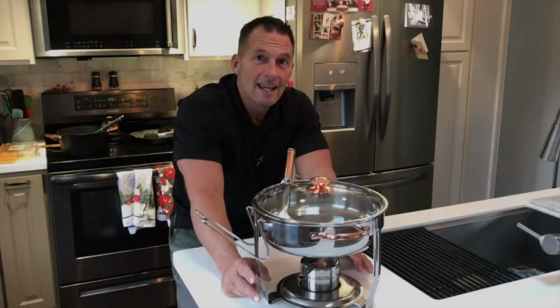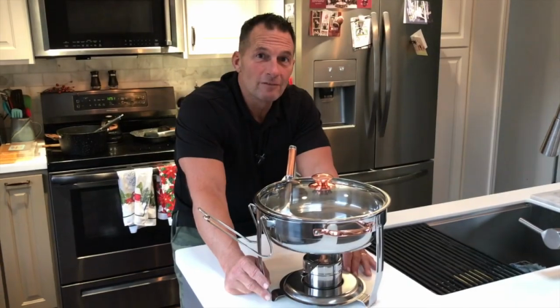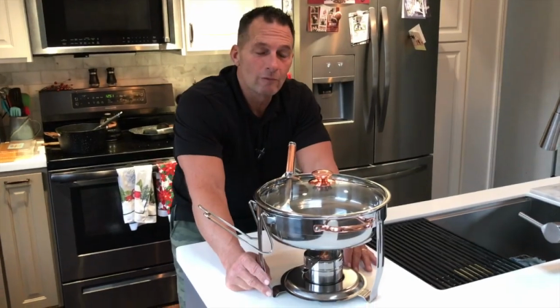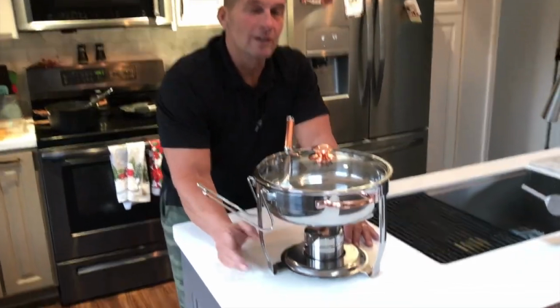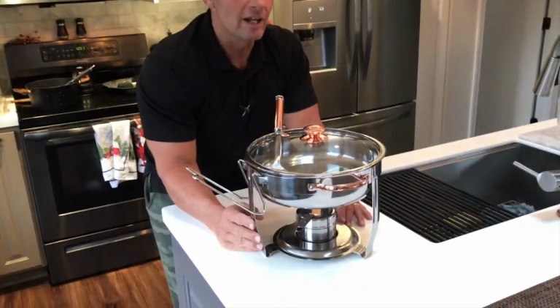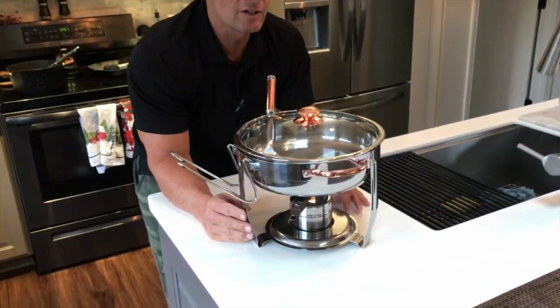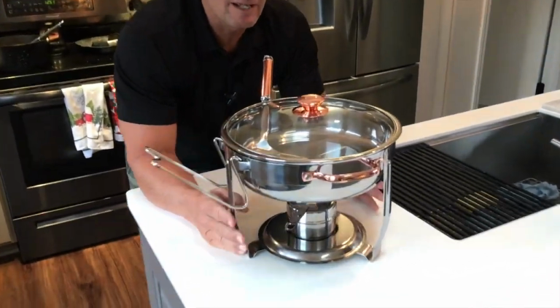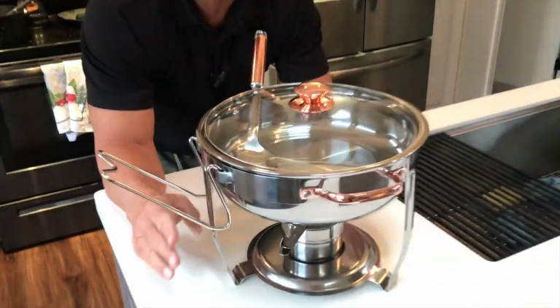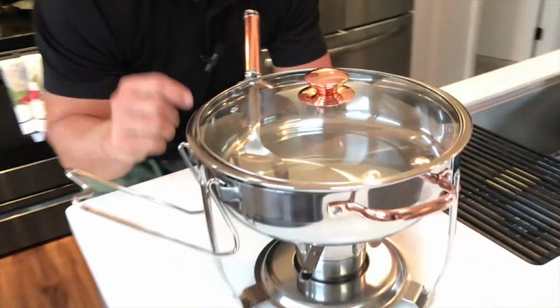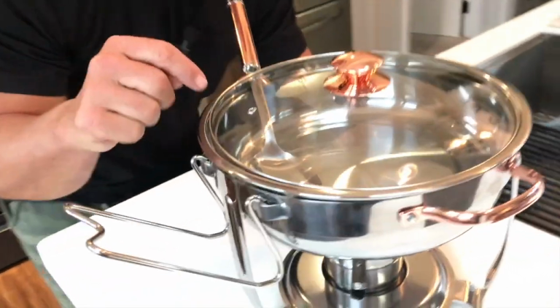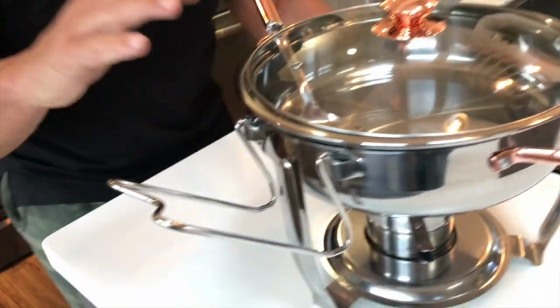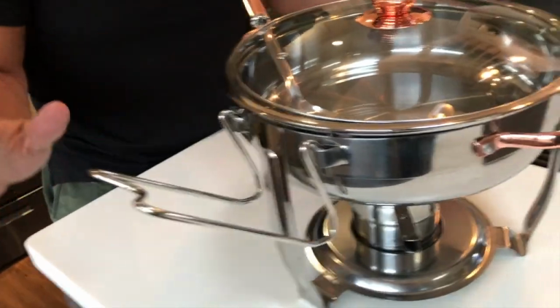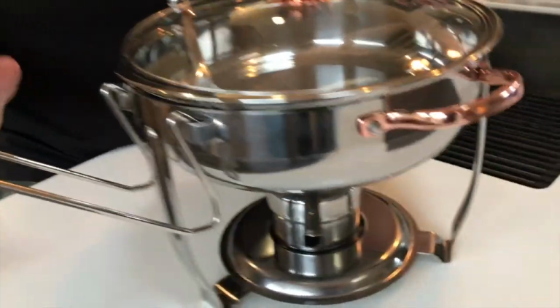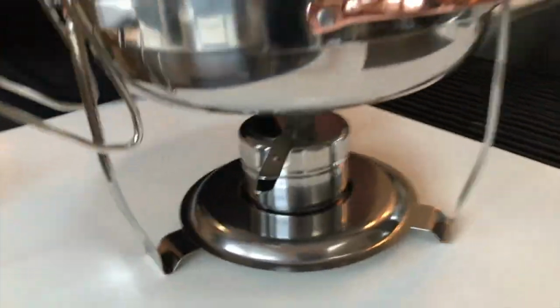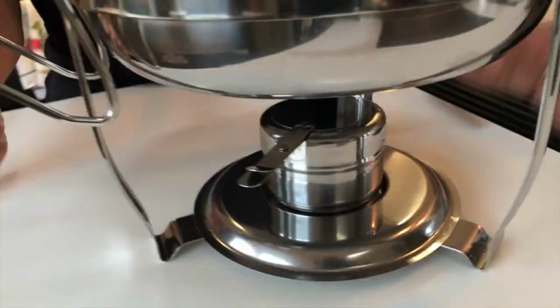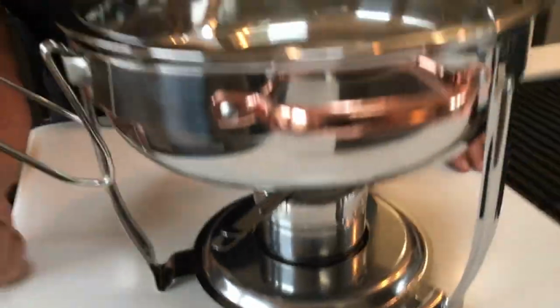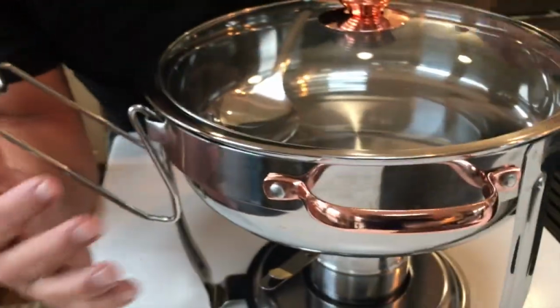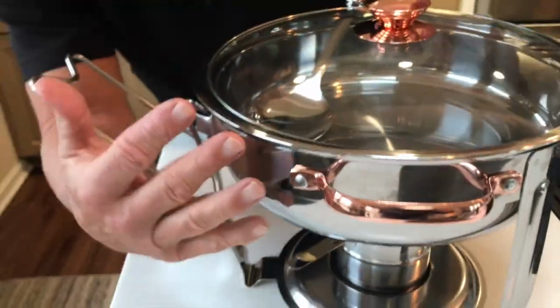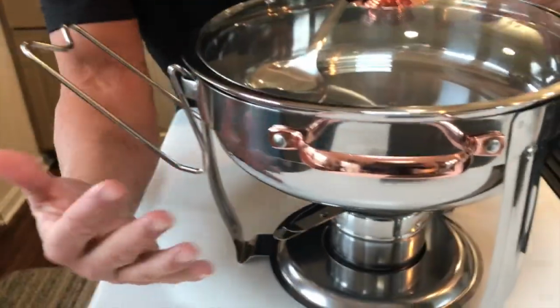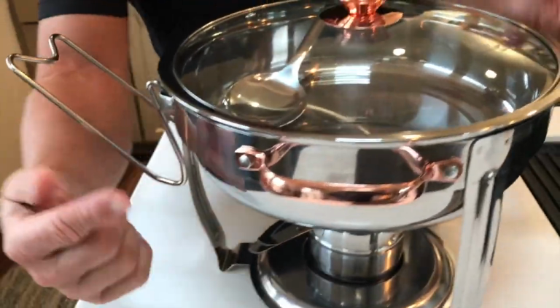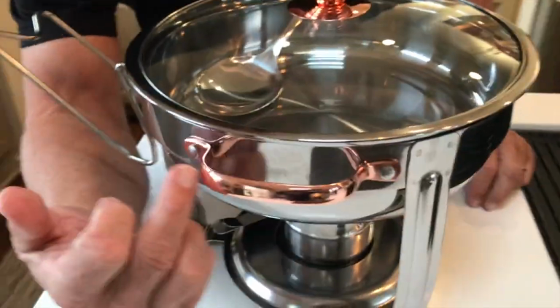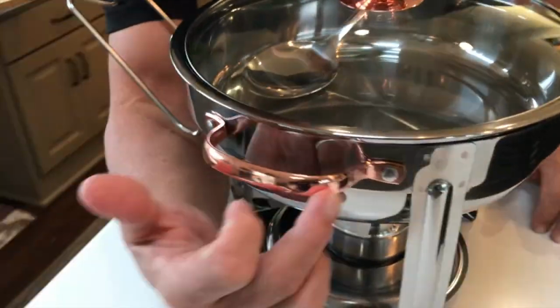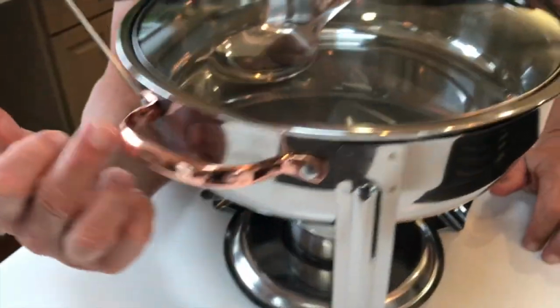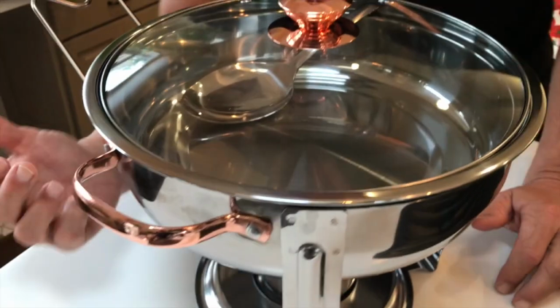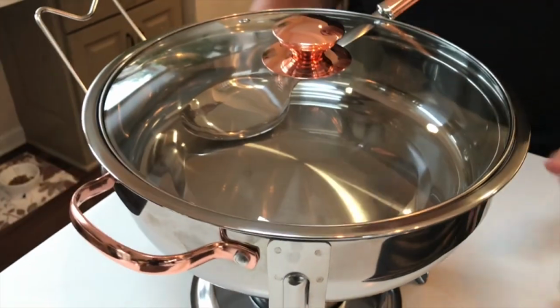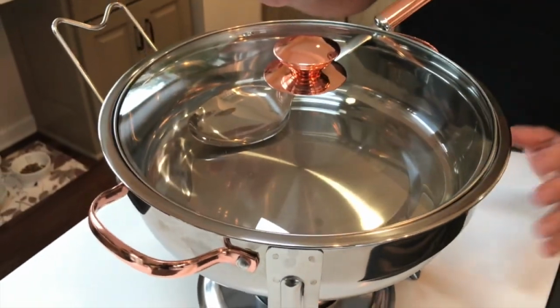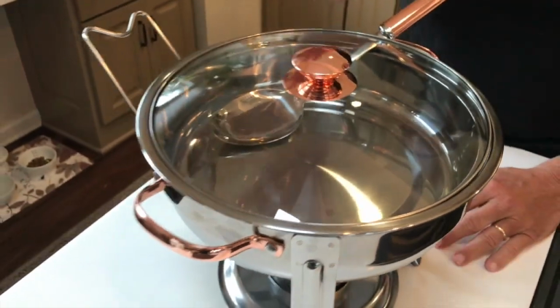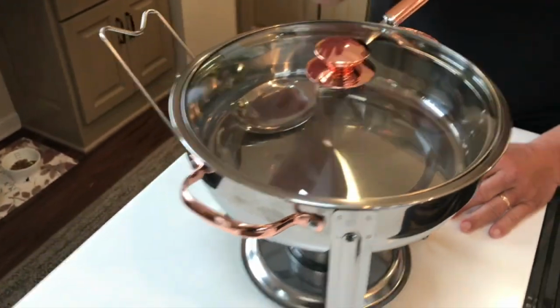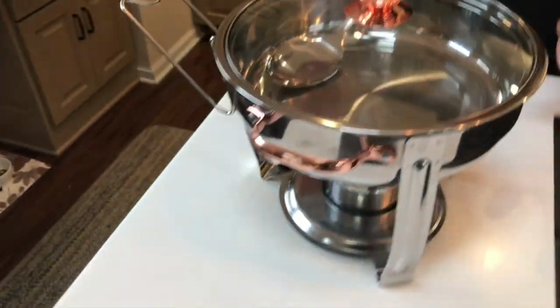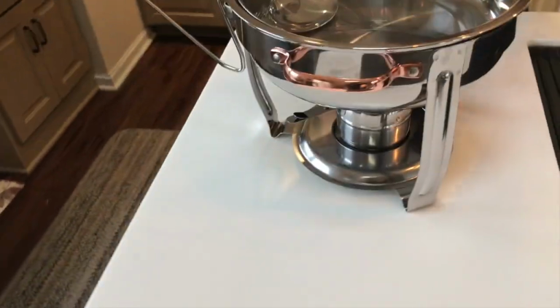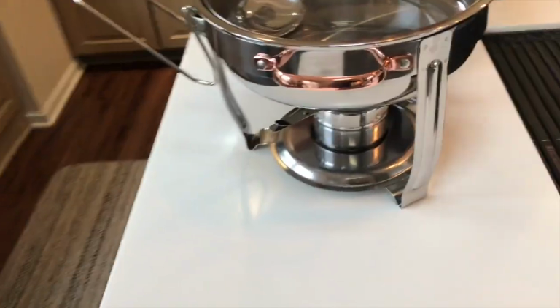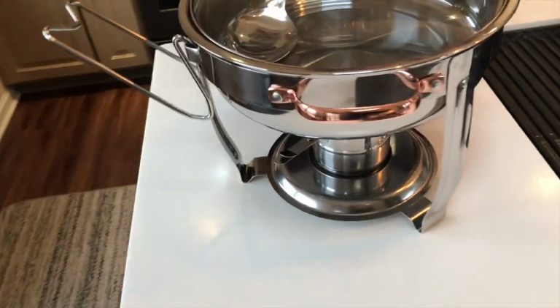Hey, I want to give you a quick review on this chafing dish by Denmark. This thing's awesome for all kinds of reasons. I absolutely love the way it looks, especially with this copper accent. These are great, but this is perfect for quite a few different things.